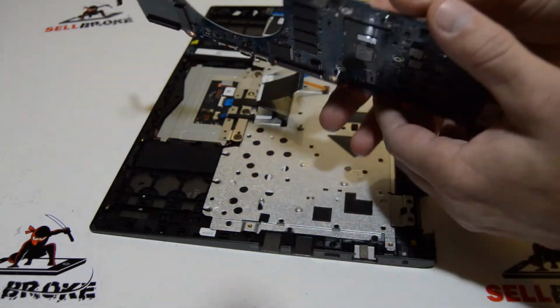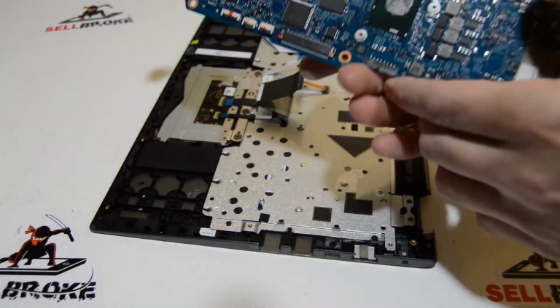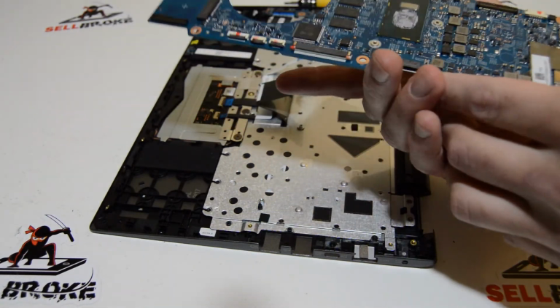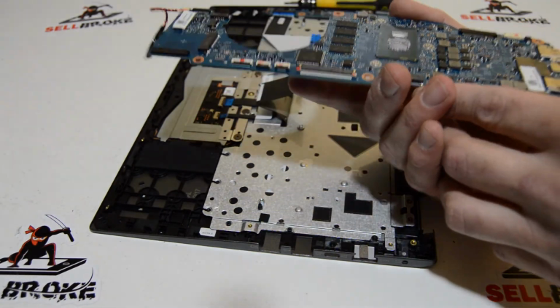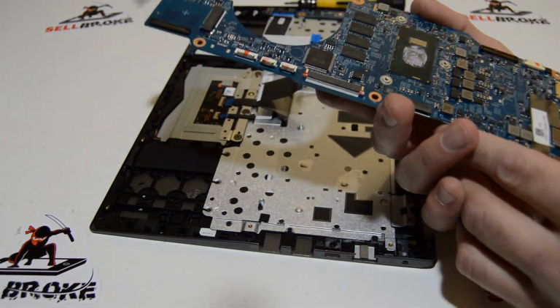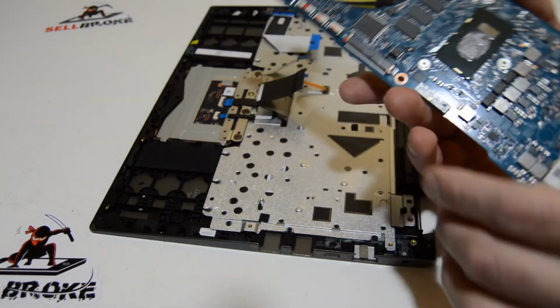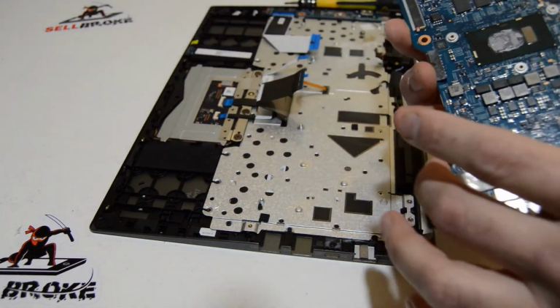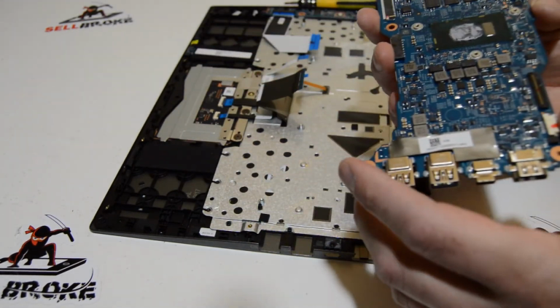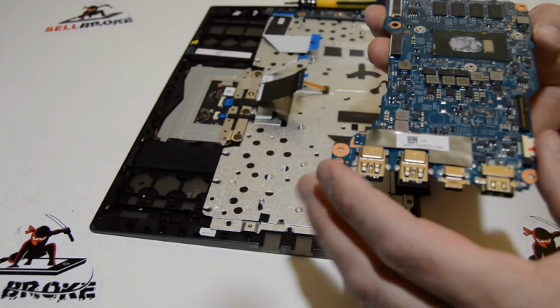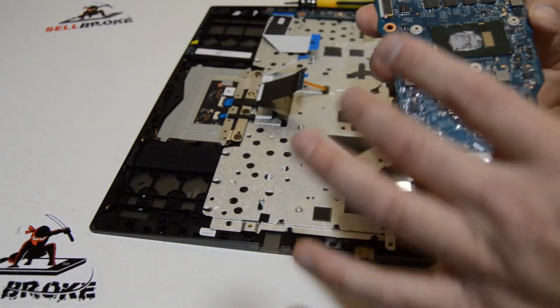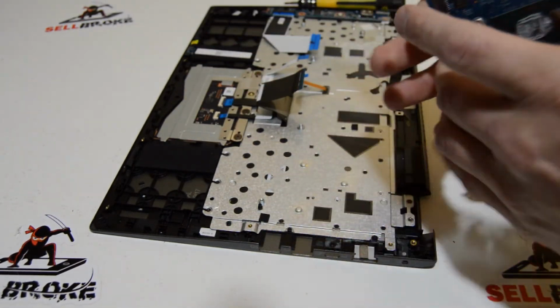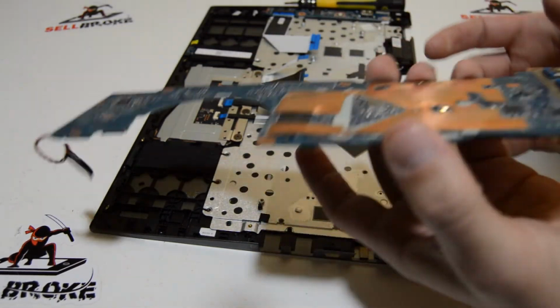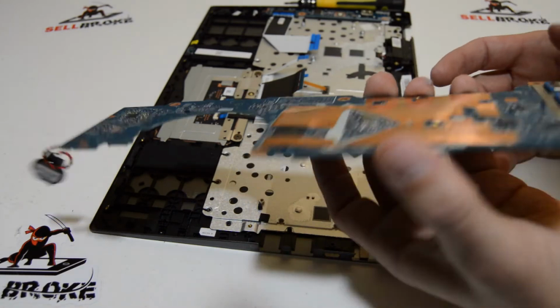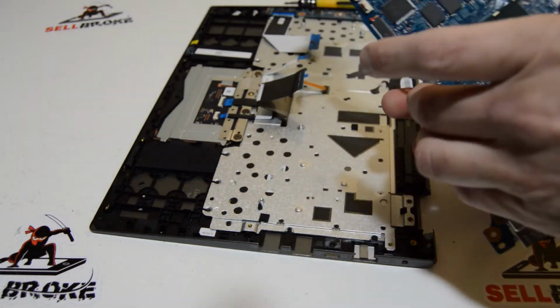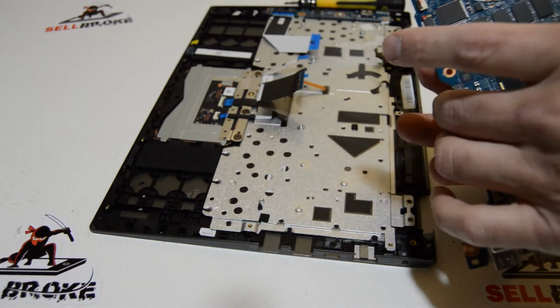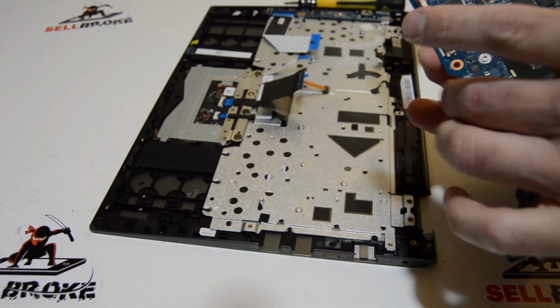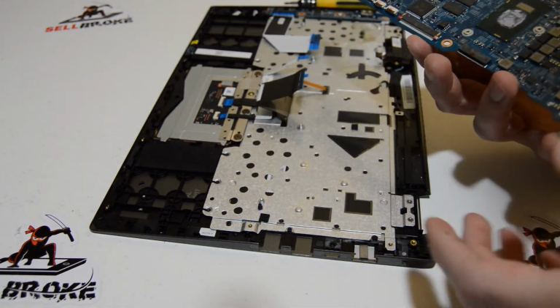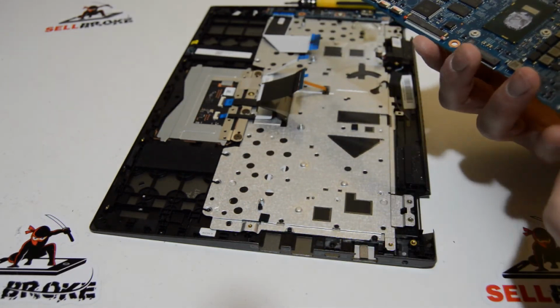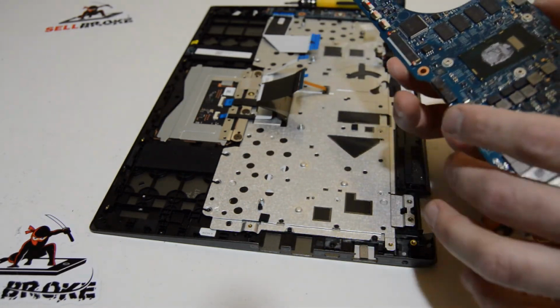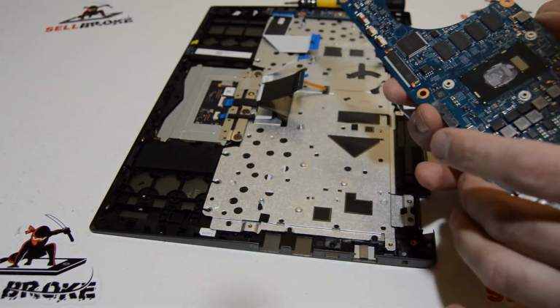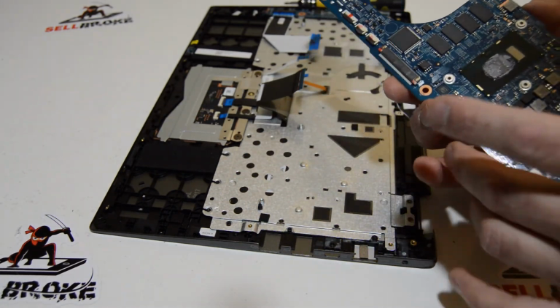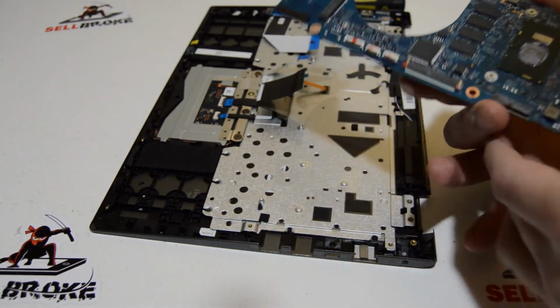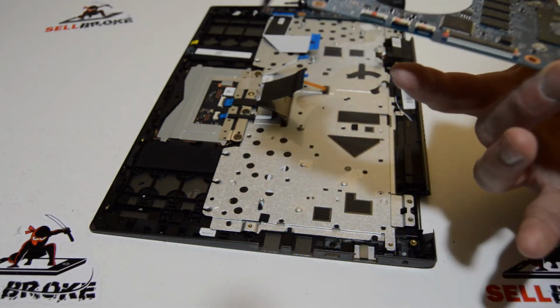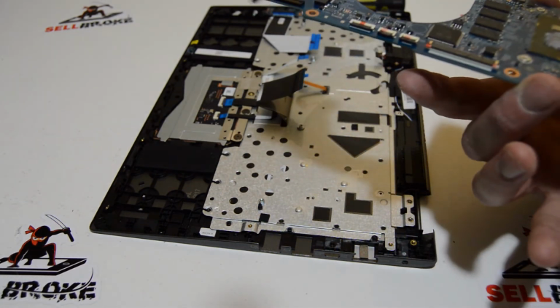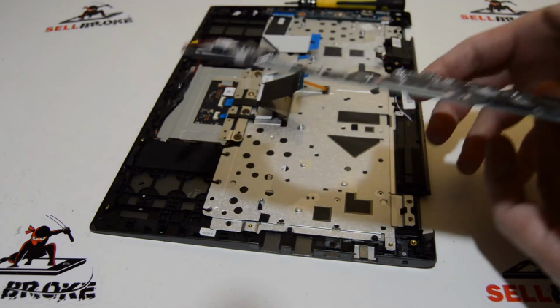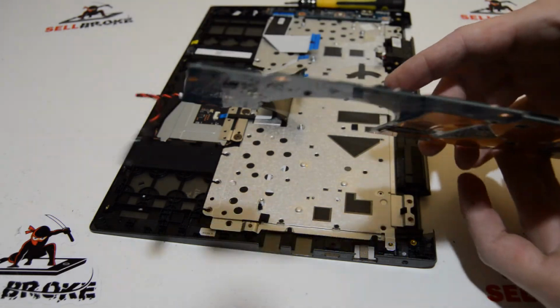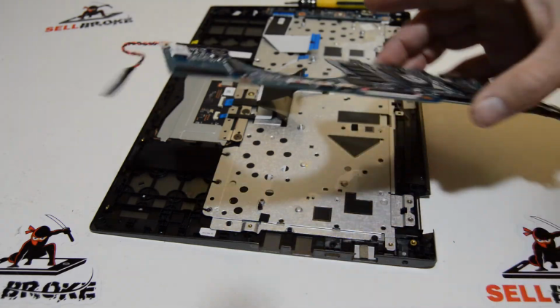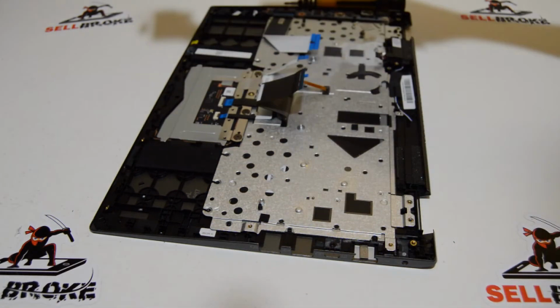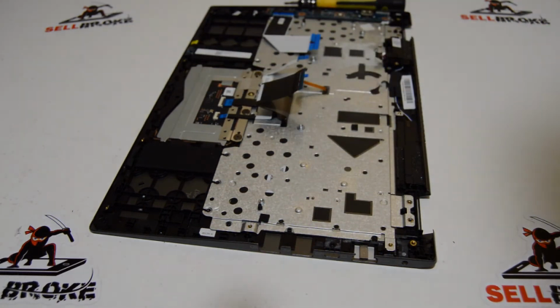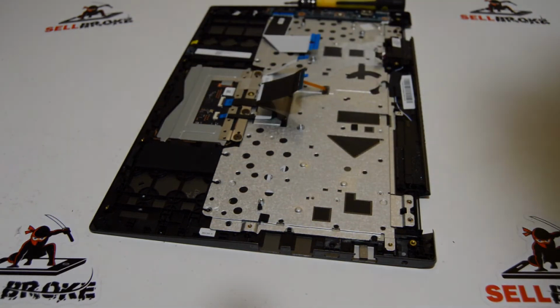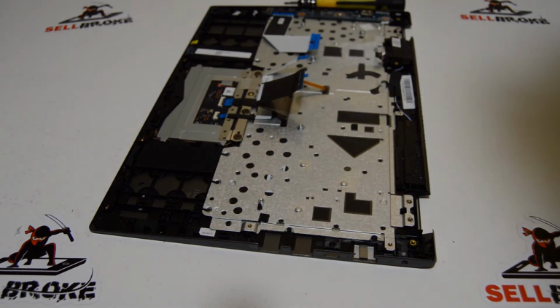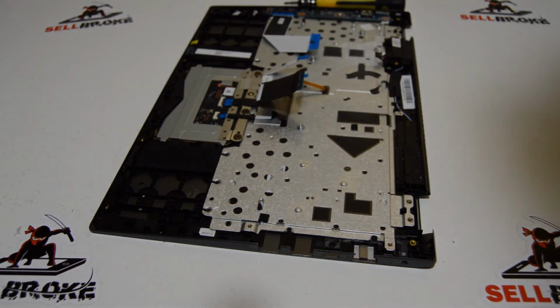It looks like this one has onboard RAM and there's no RAM expansion slot, so you can't upgrade the RAM on this — you can only upgrade the SSD and maybe the Wi-Fi card.